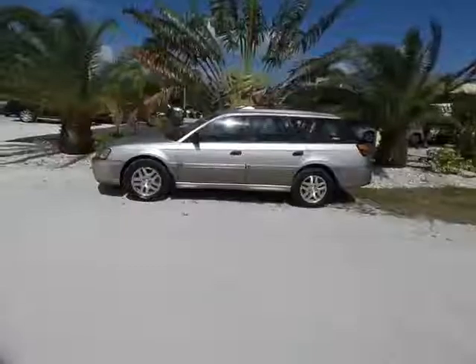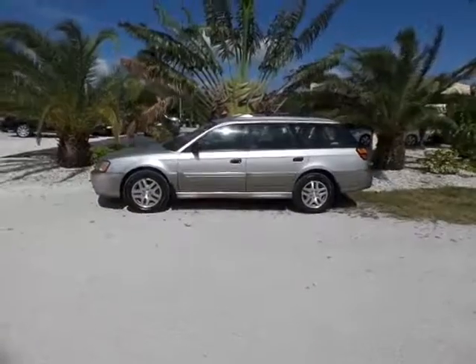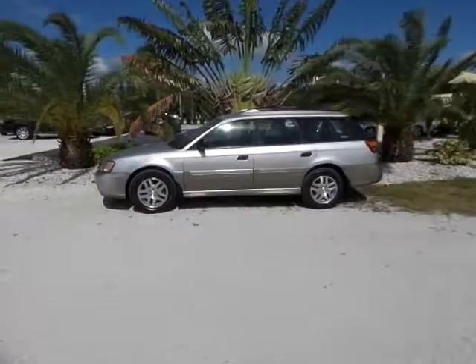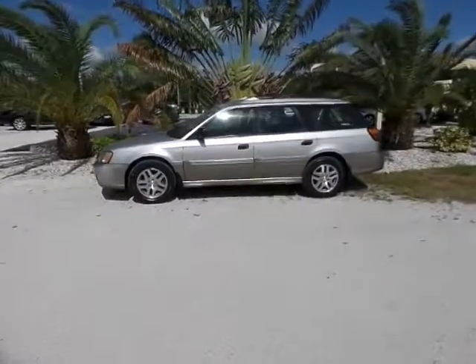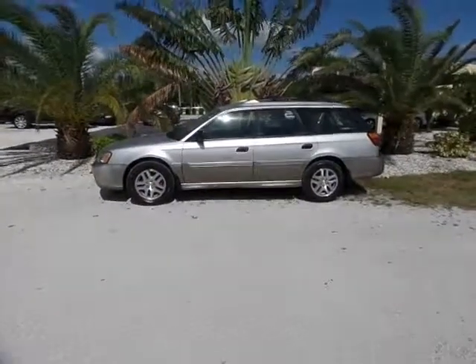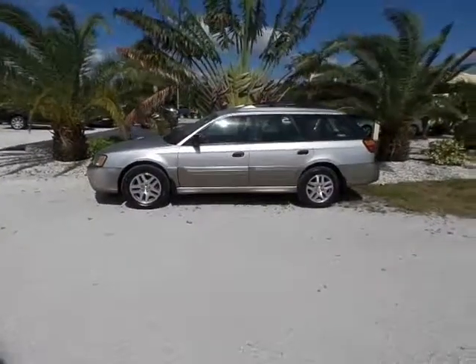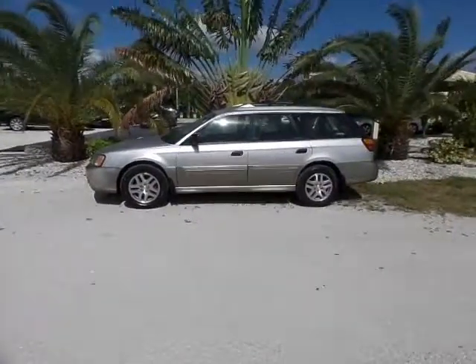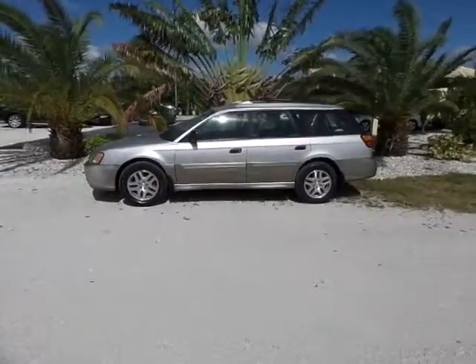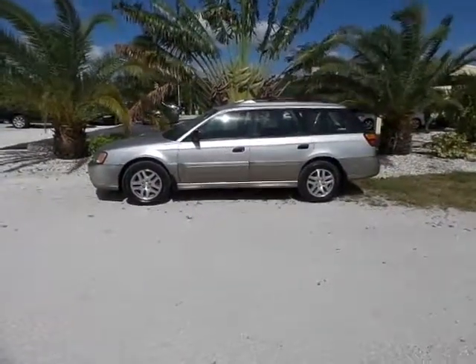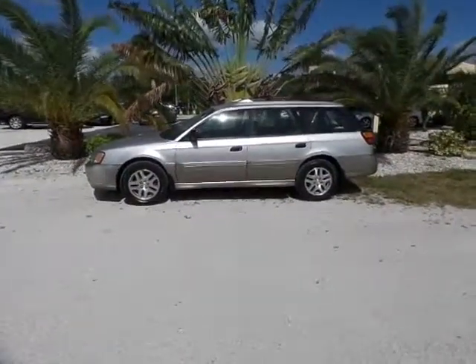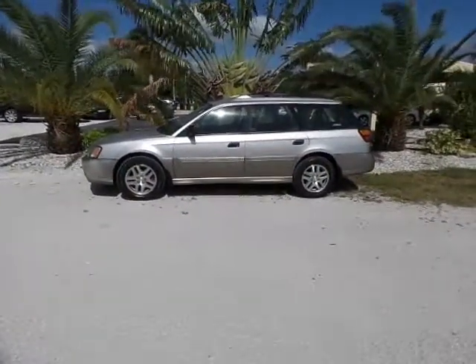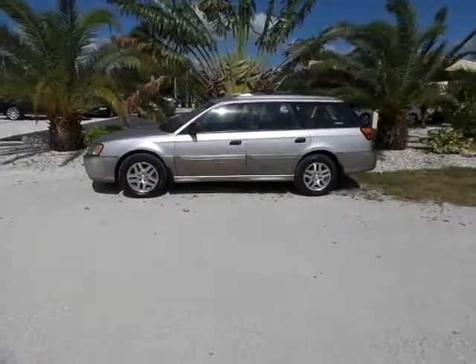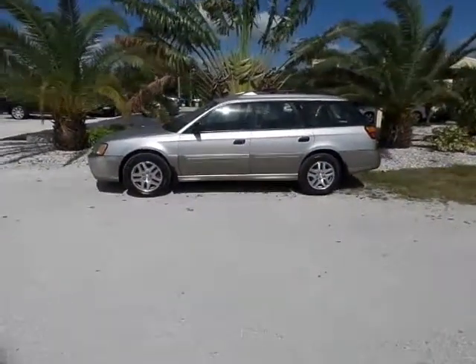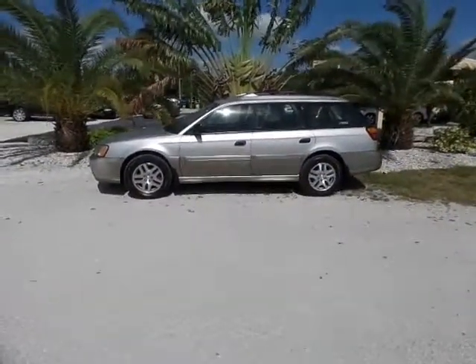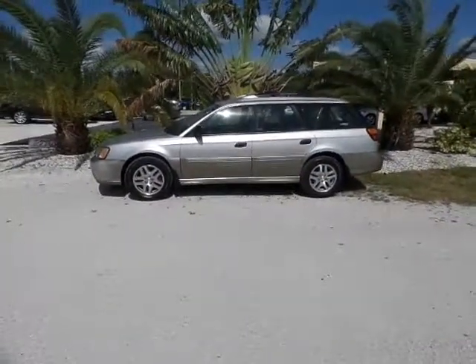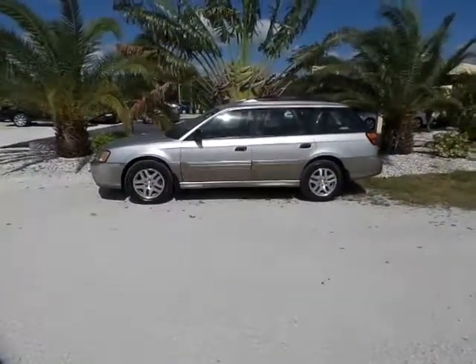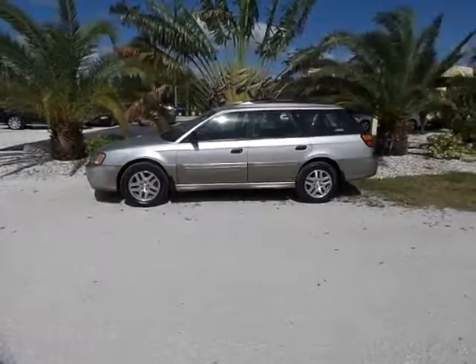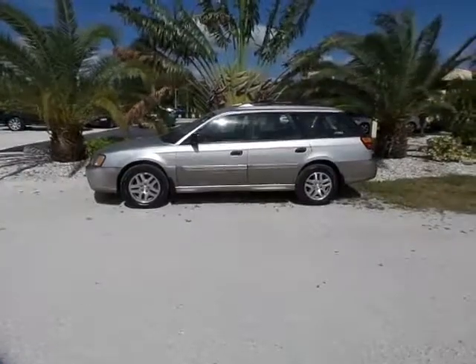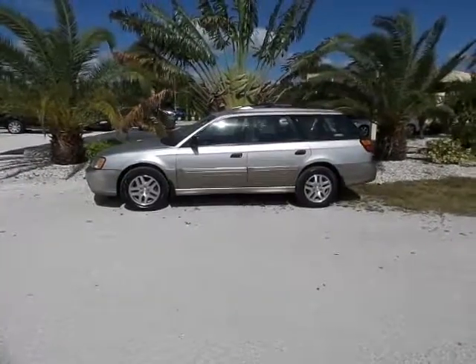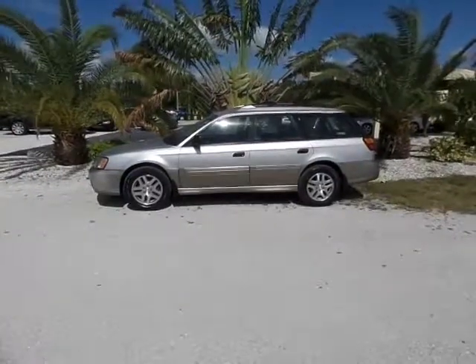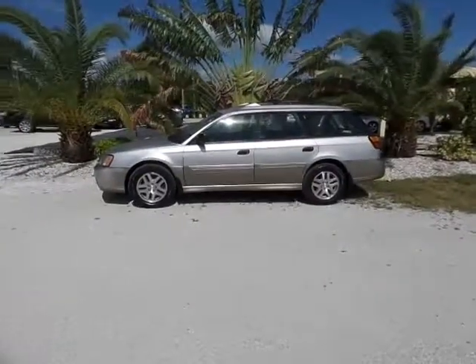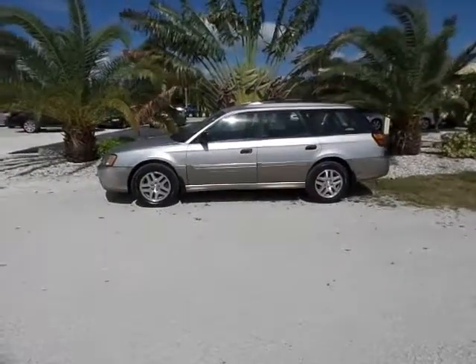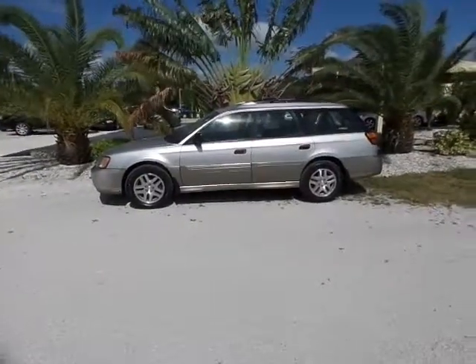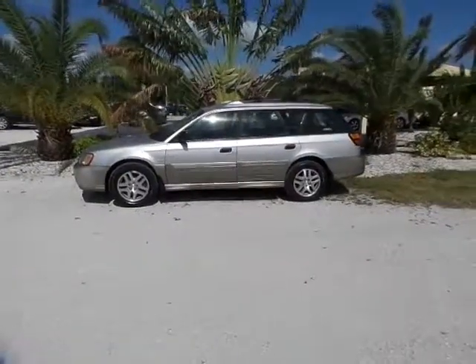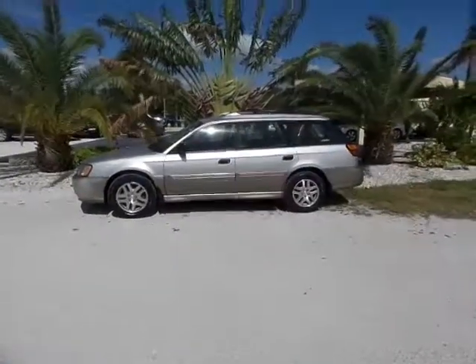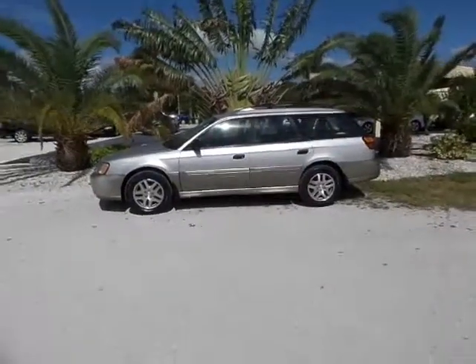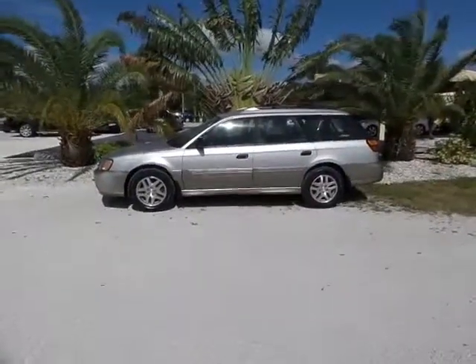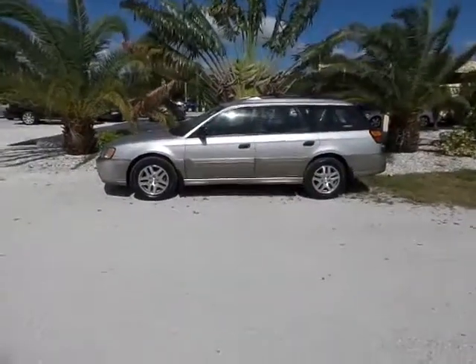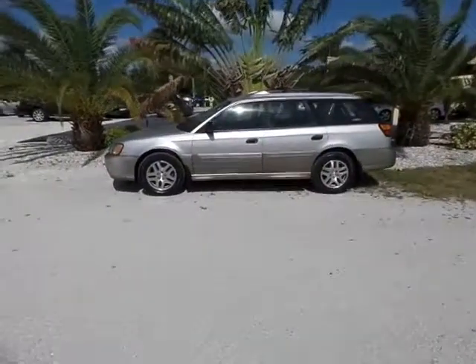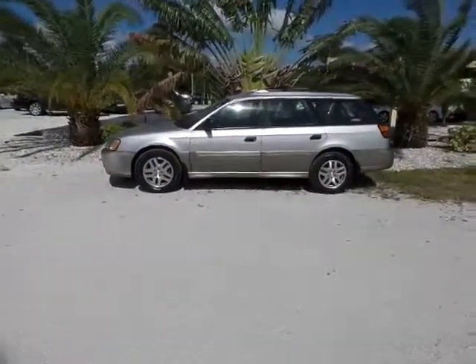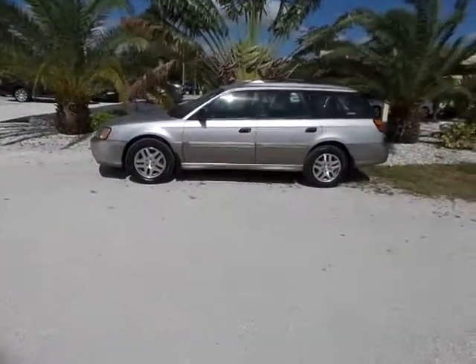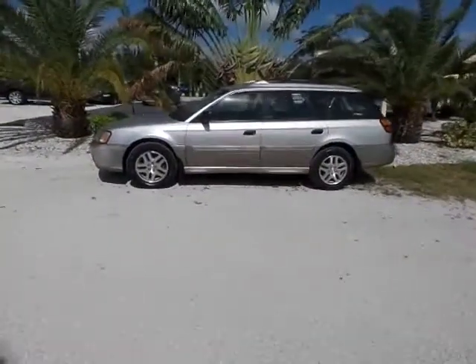Good afternoon, my name is Mark. I'm with Southwest Florida Auto. Today I'm going to be showing you a 2003 Subaru Outback All-Wheel Drive with only 104,000 miles on it.